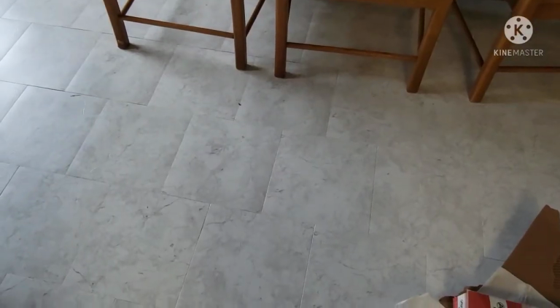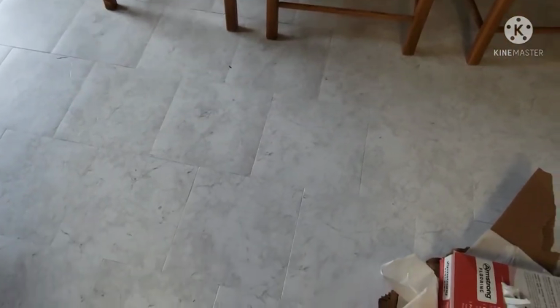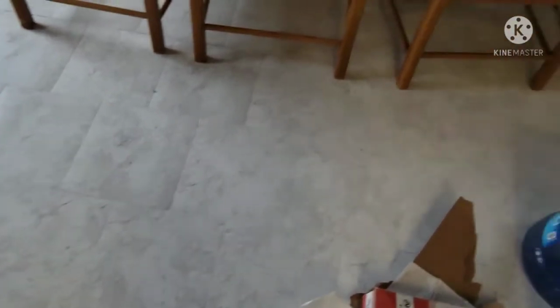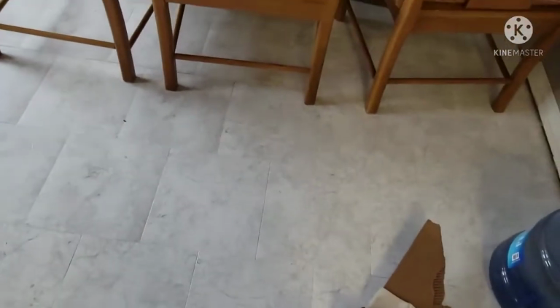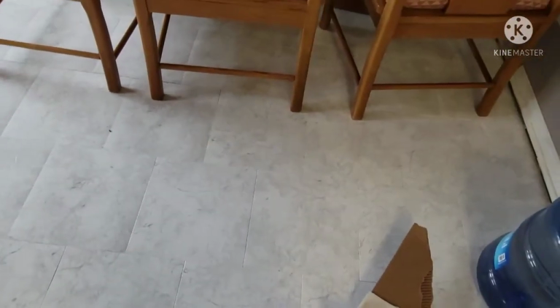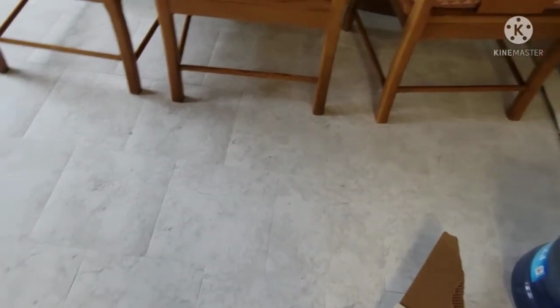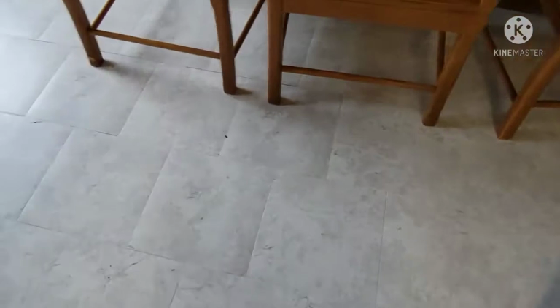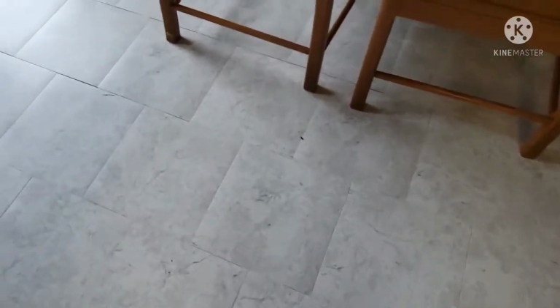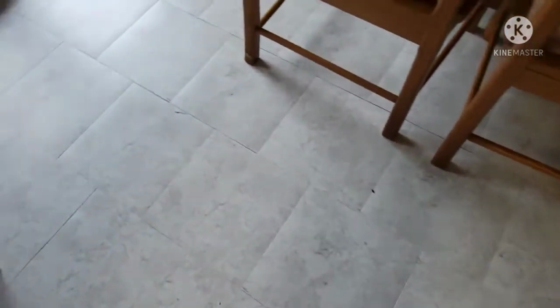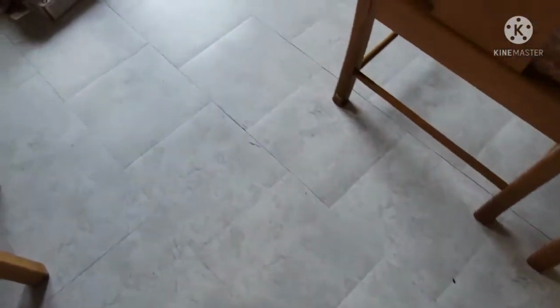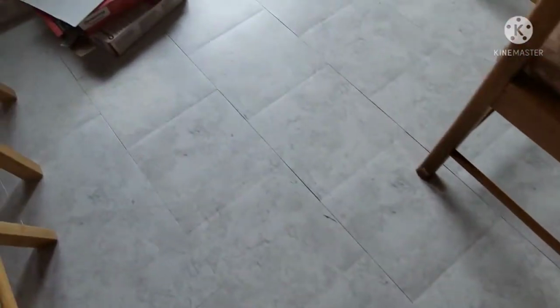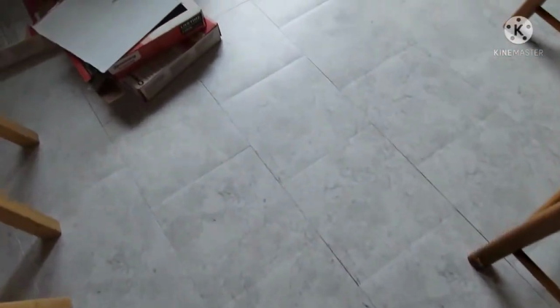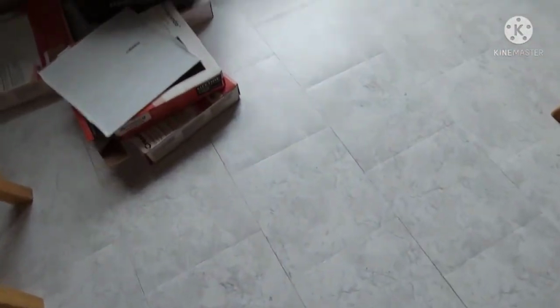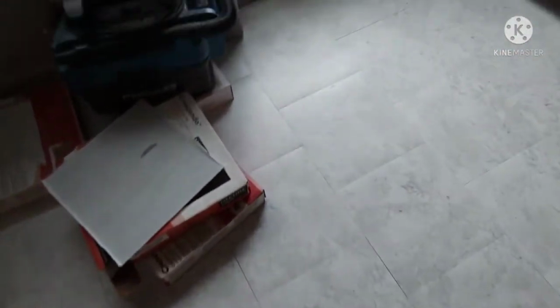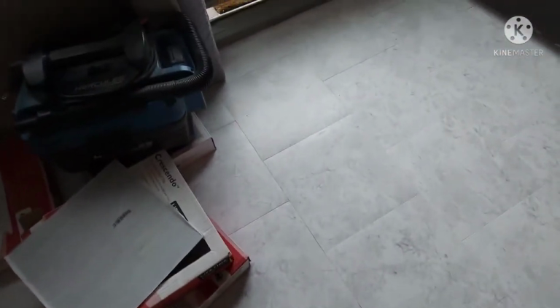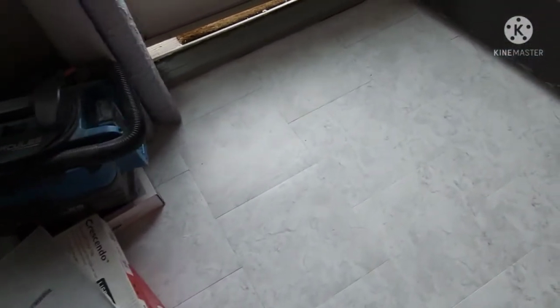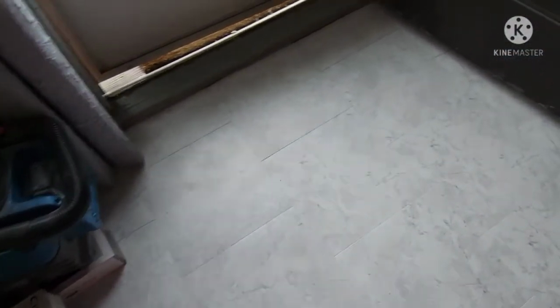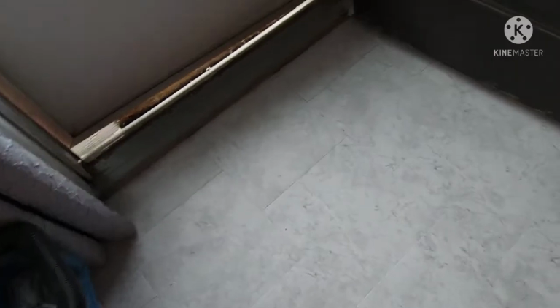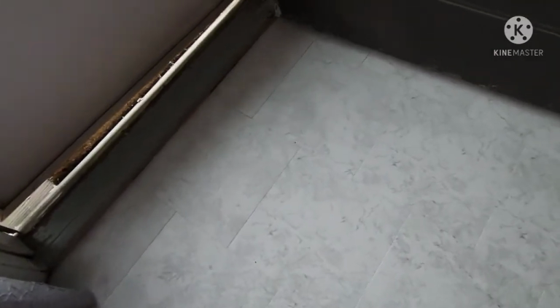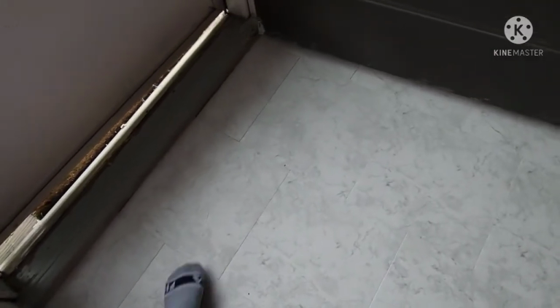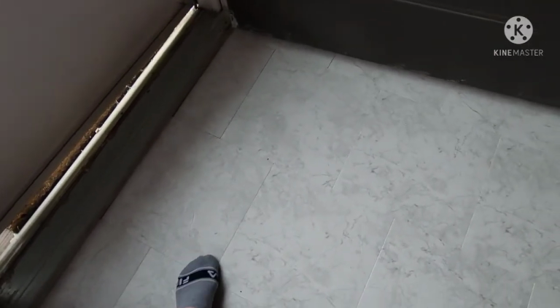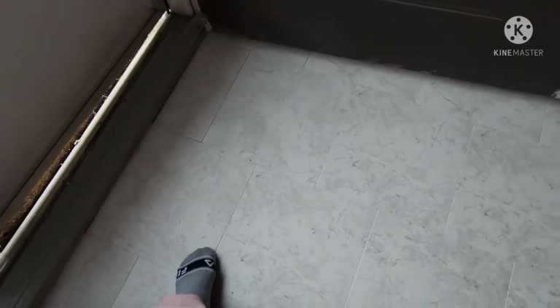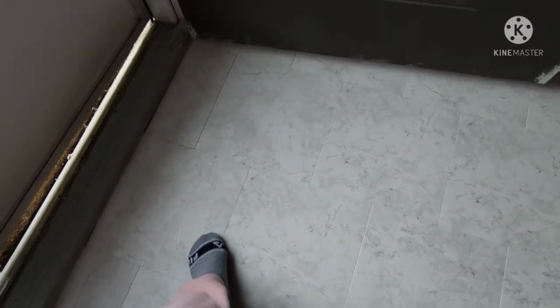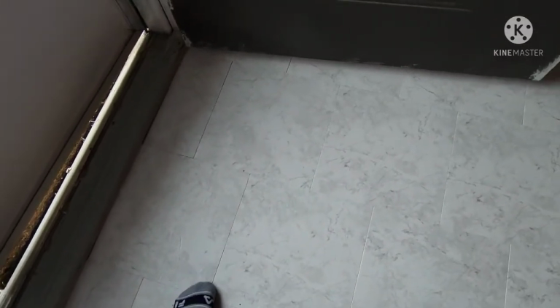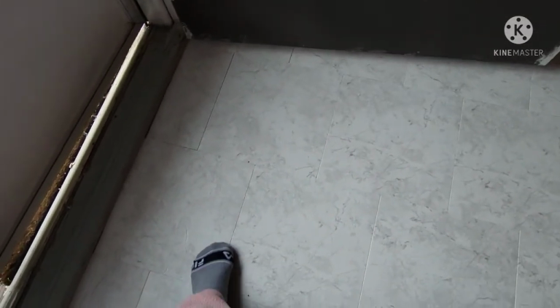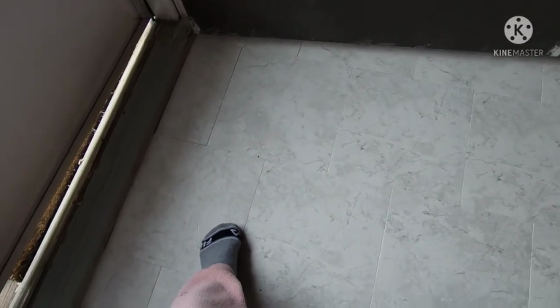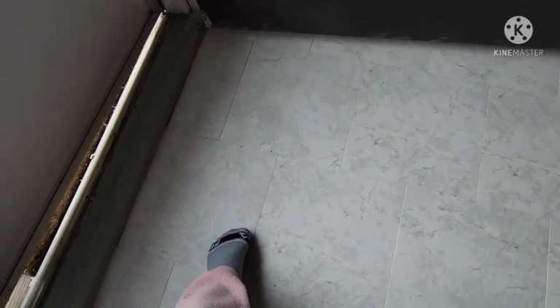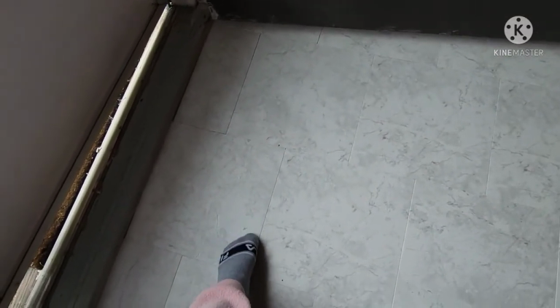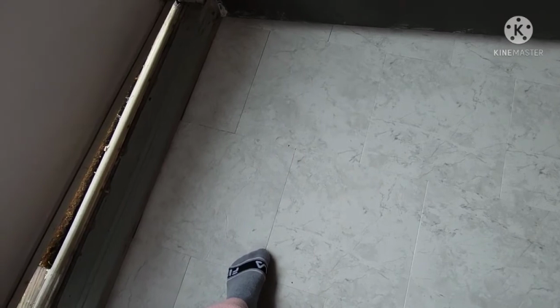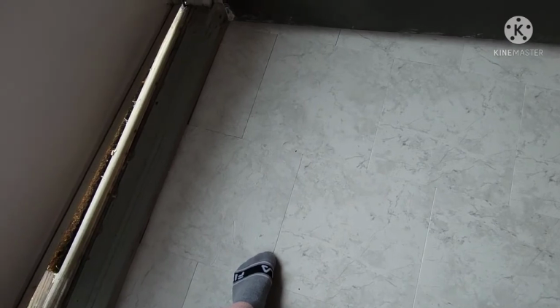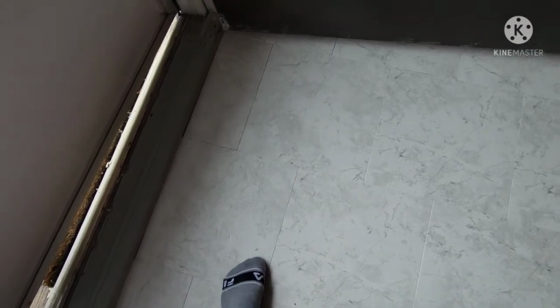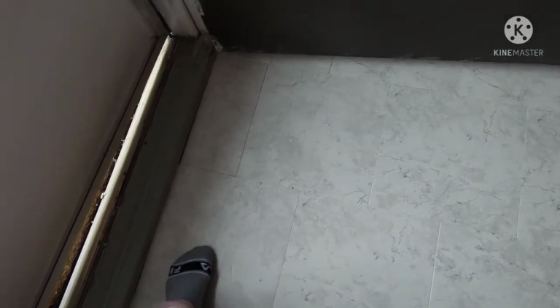I just finished putting the tiles. The last step would be putting grout in between the tiles. Do you see this space in between? I need to put some grout on them.